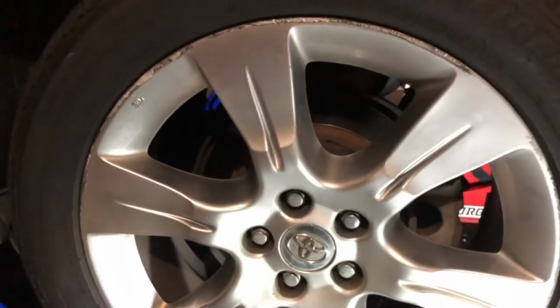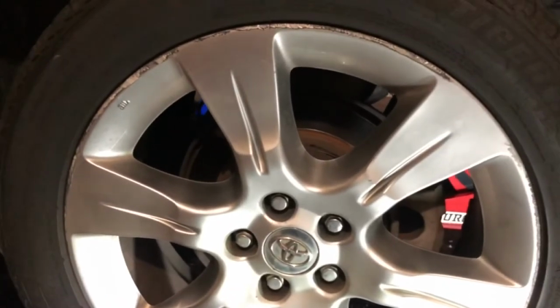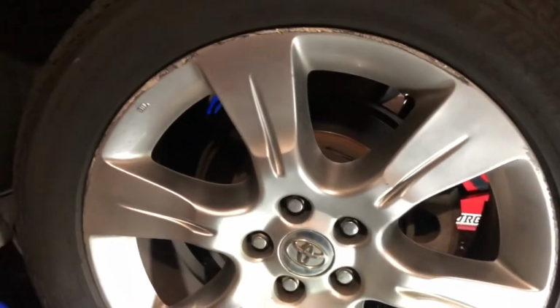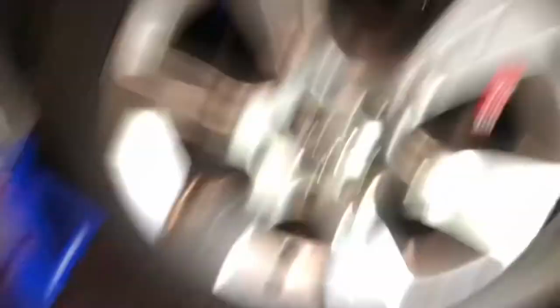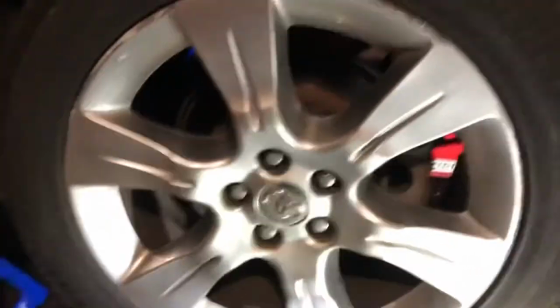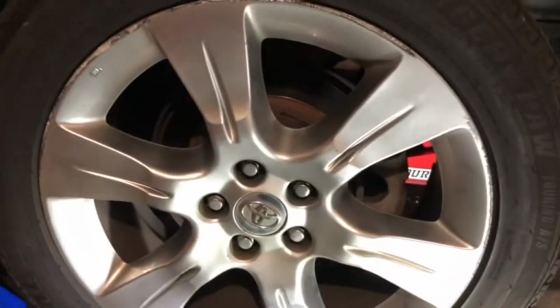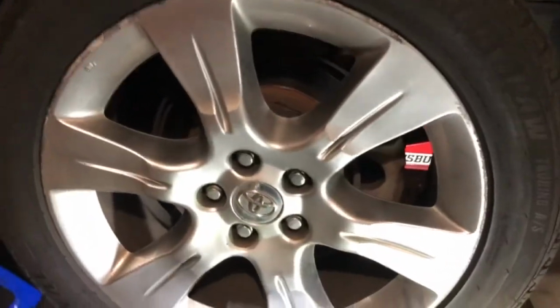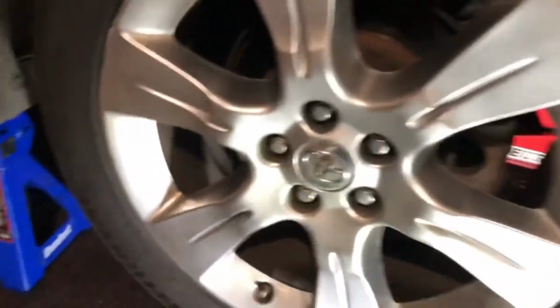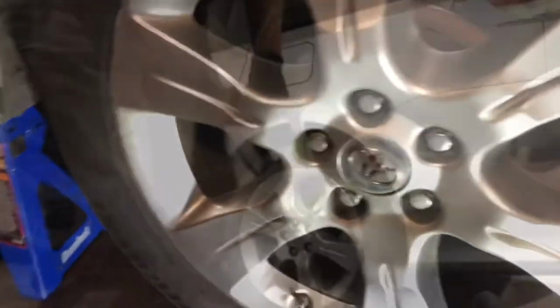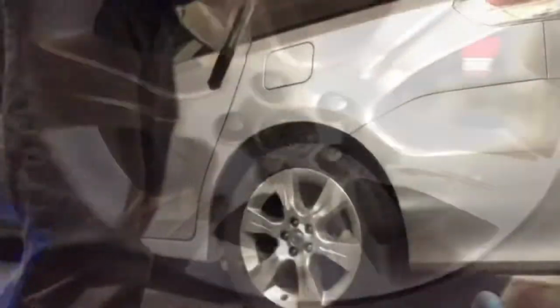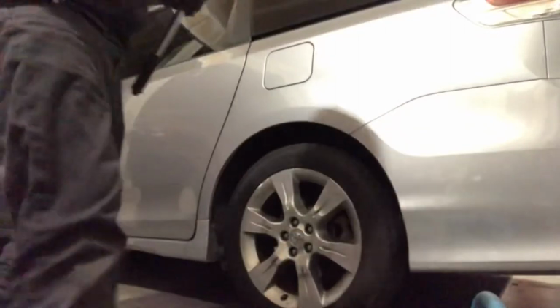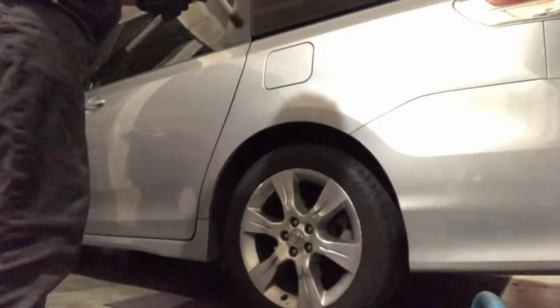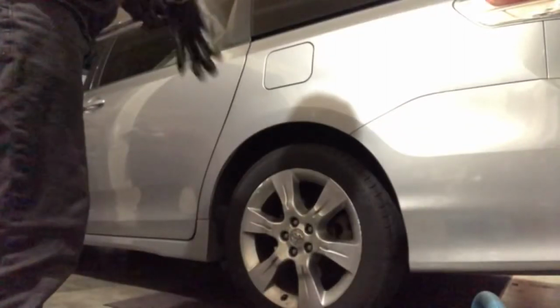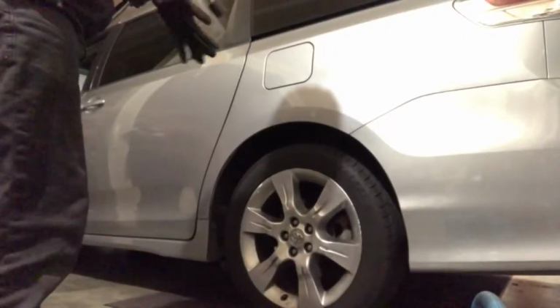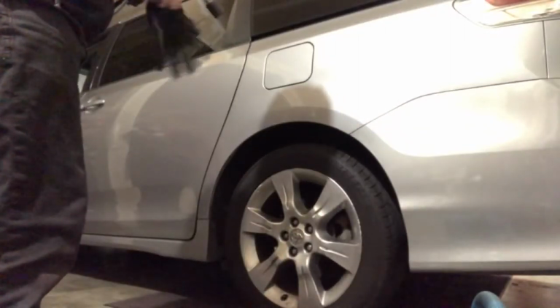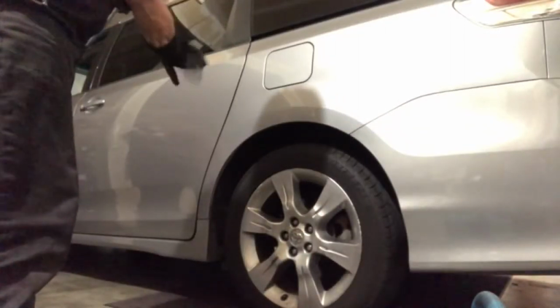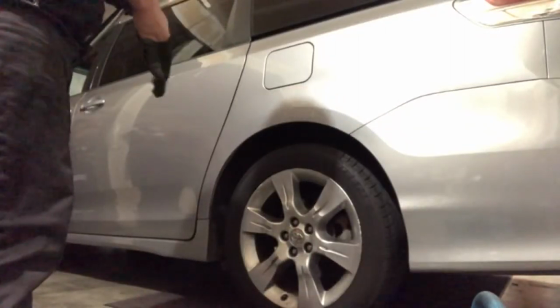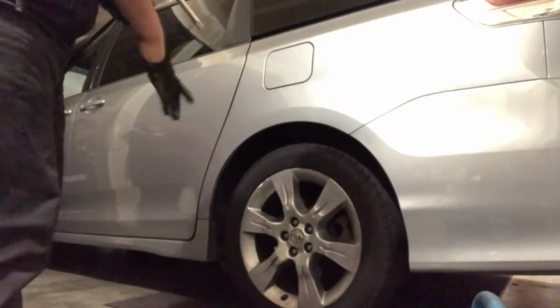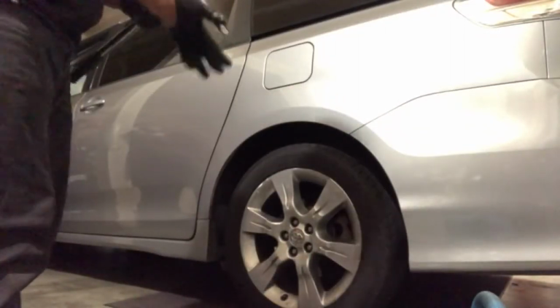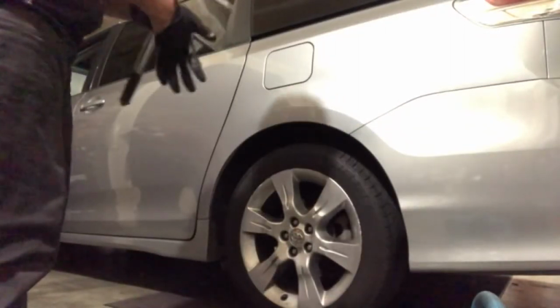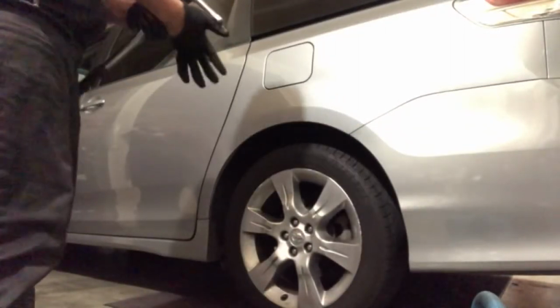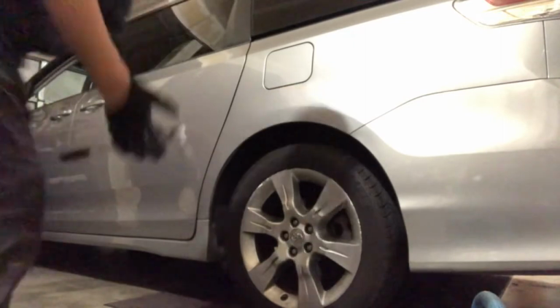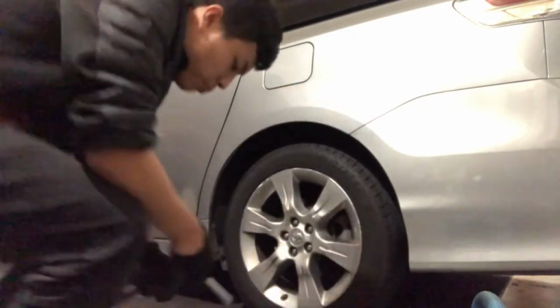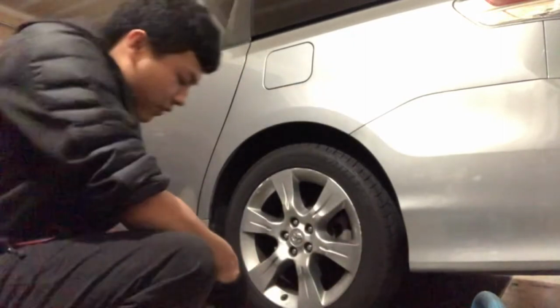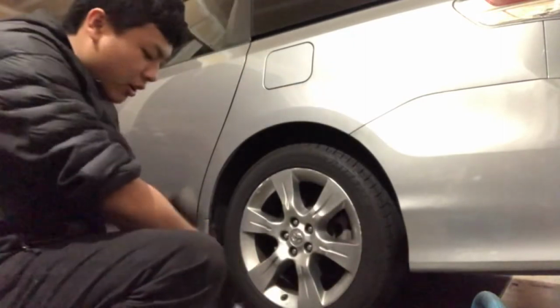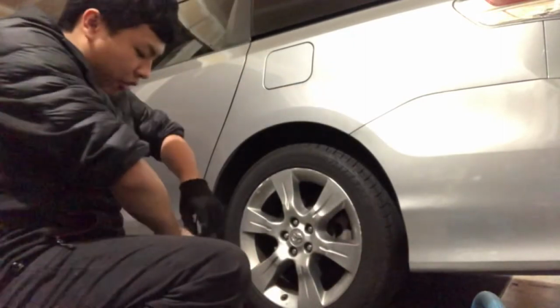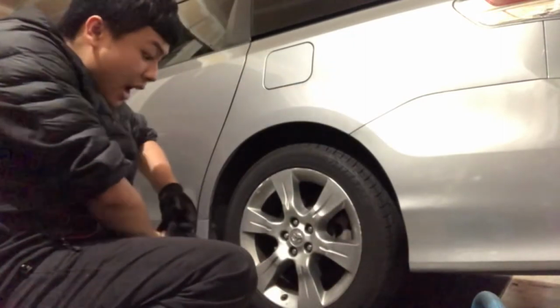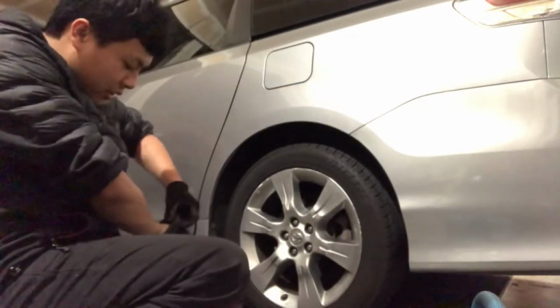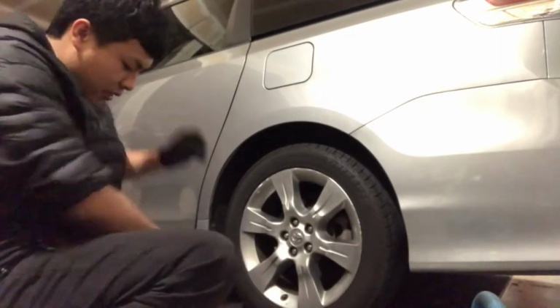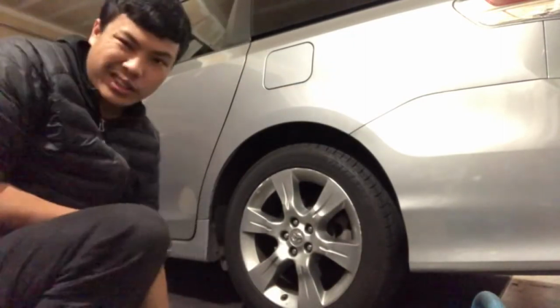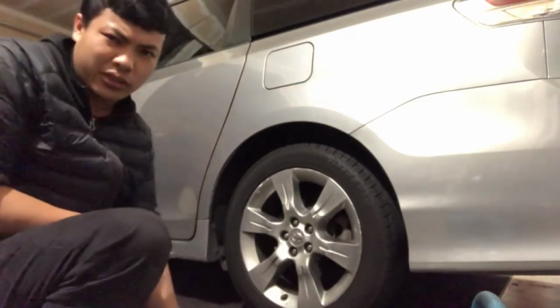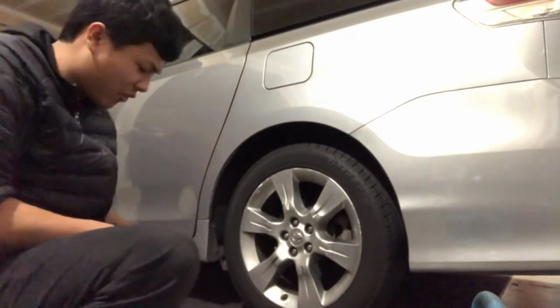We'll take it for a test drive and then we'll be done. I'm going to go ahead and torque this rim down — I already did the other side, so there's no point in me filming that because it's essentially the same thing.